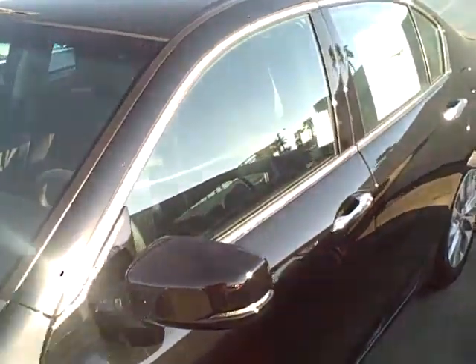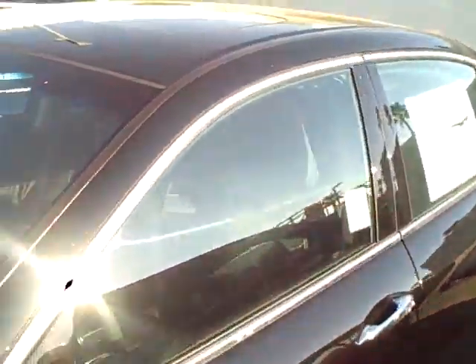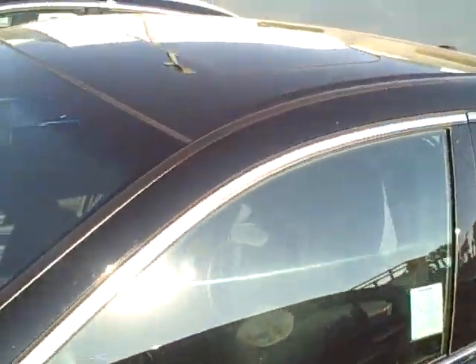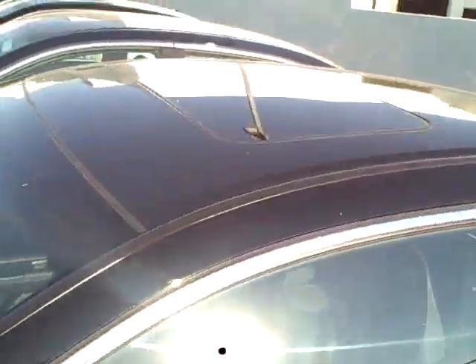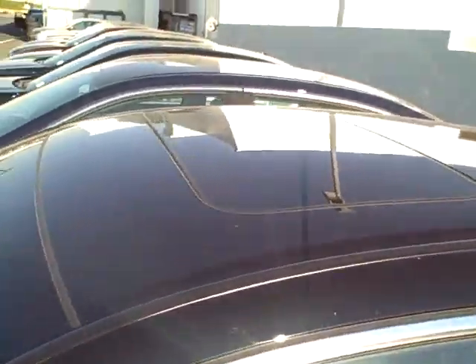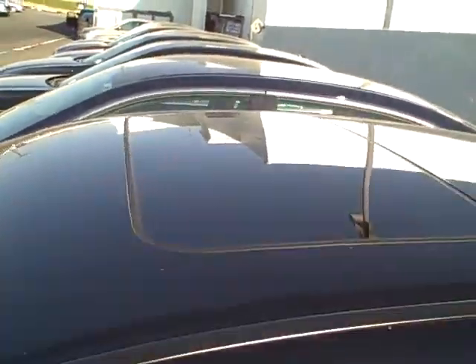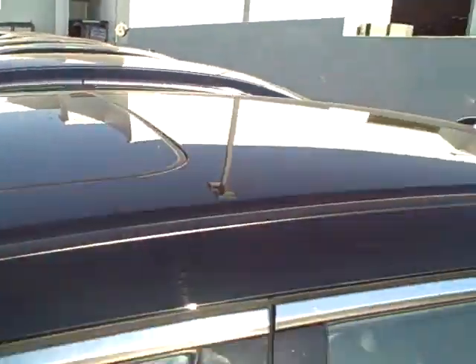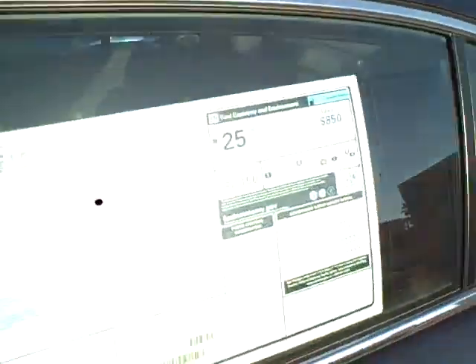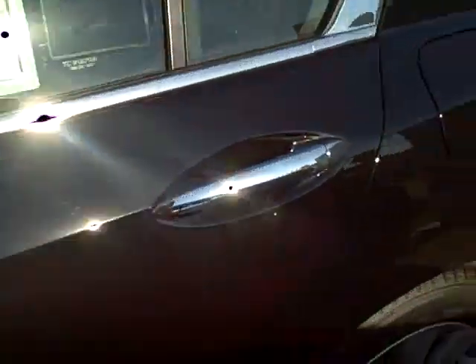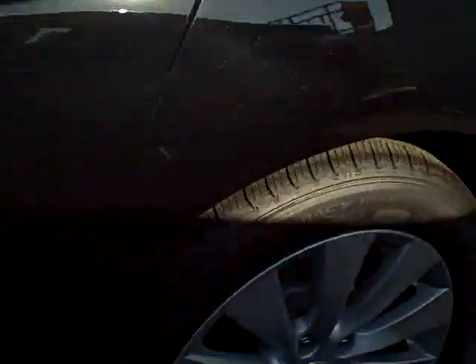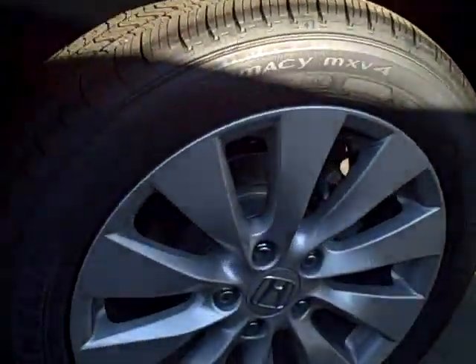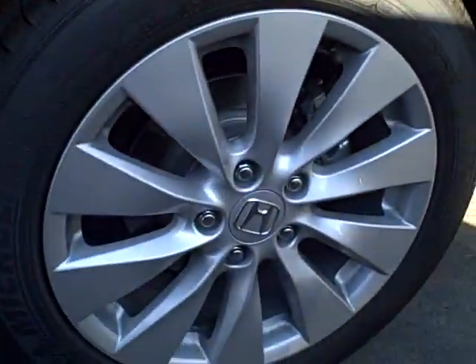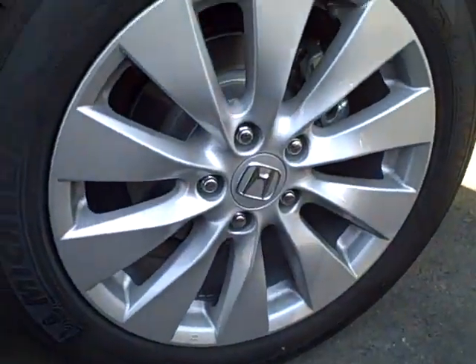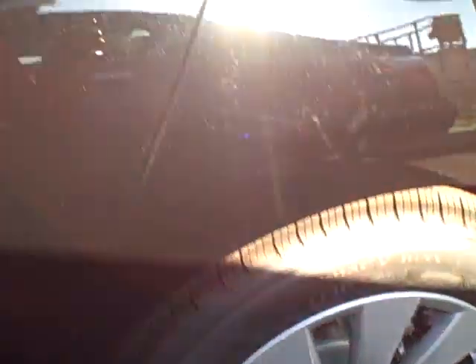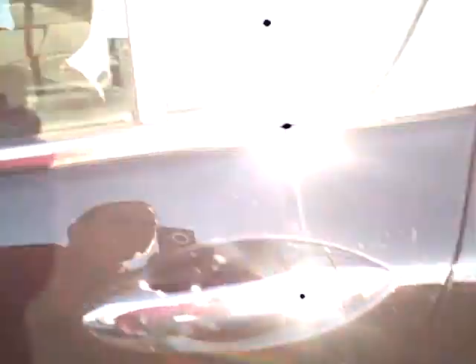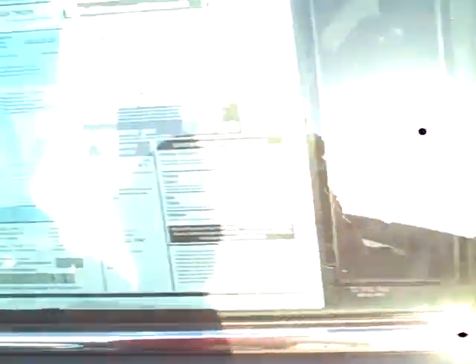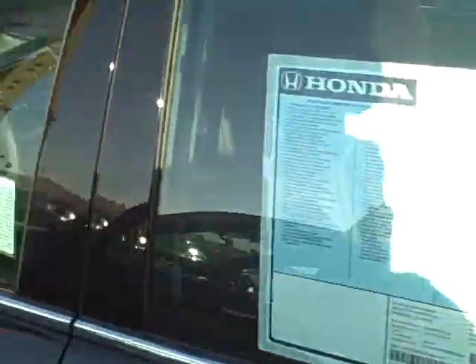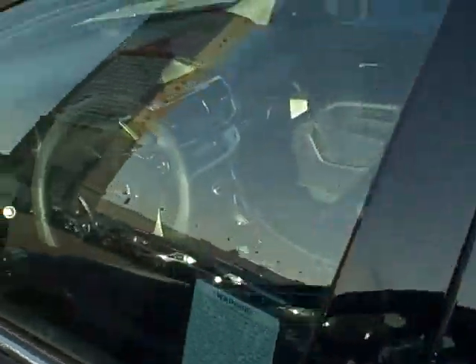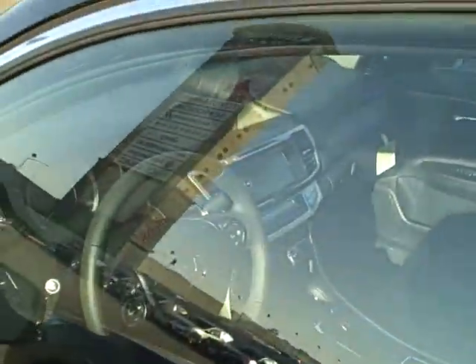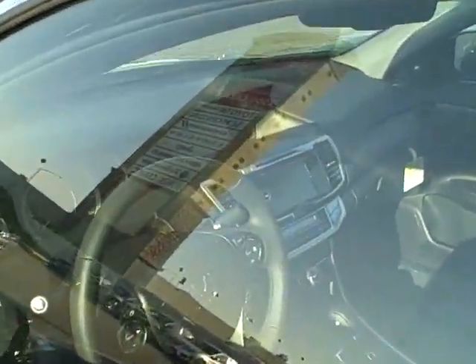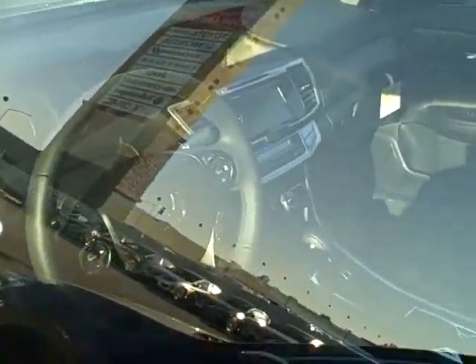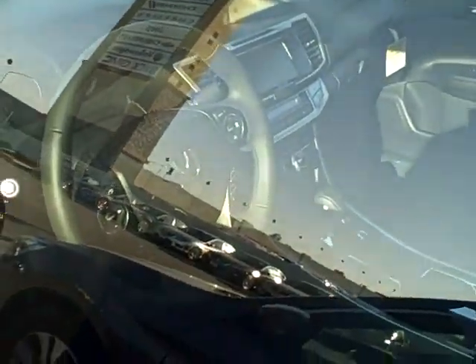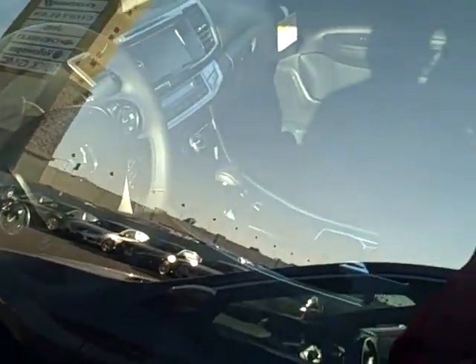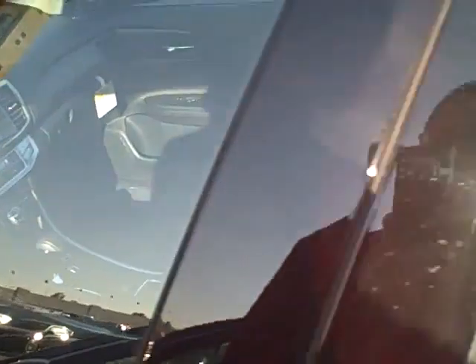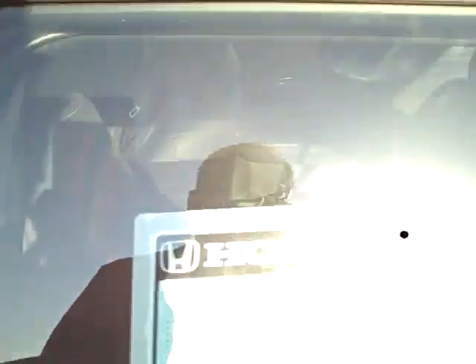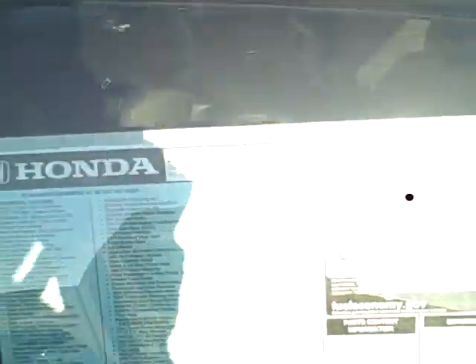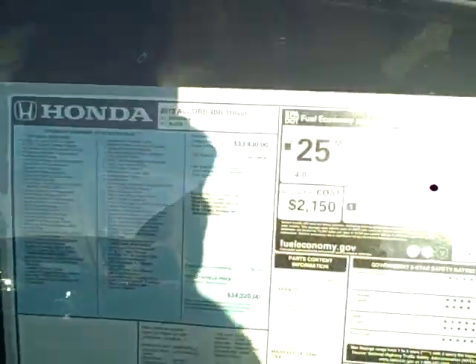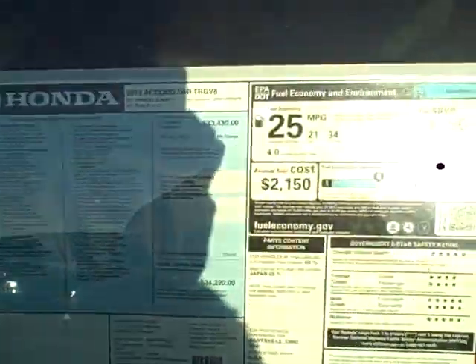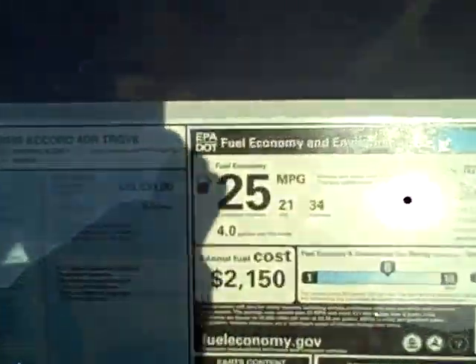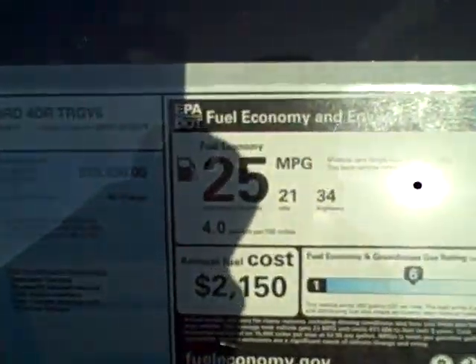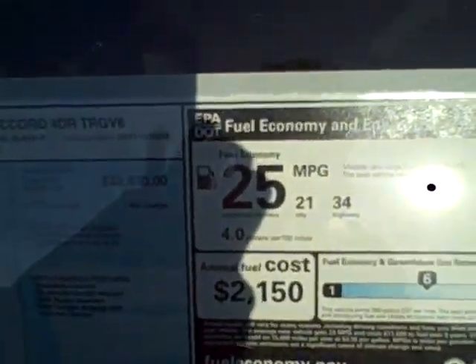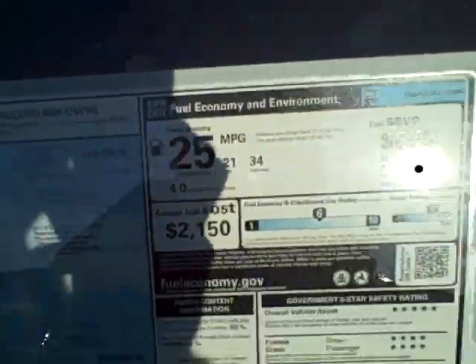This car has everything: moonroof, upgraded wheels, it's the V6, it has navigation, leather interior, plus 25 miles per gallon.